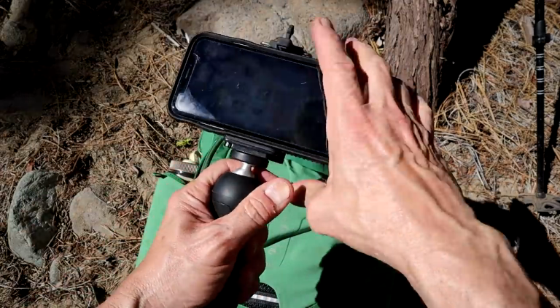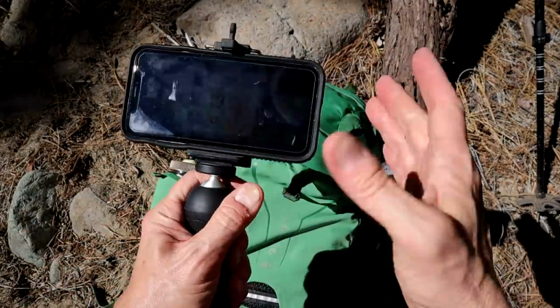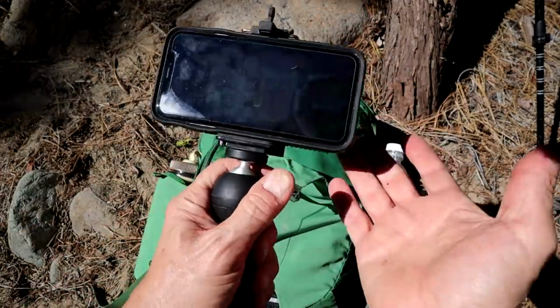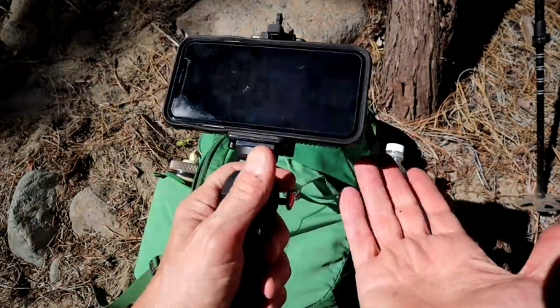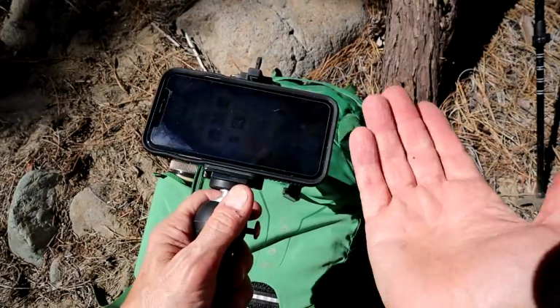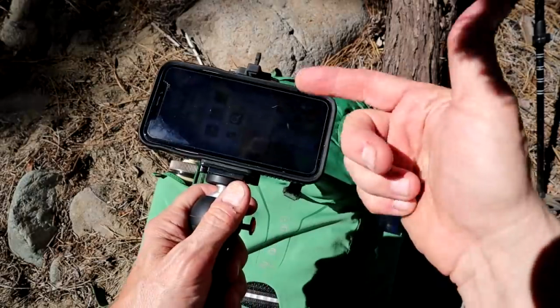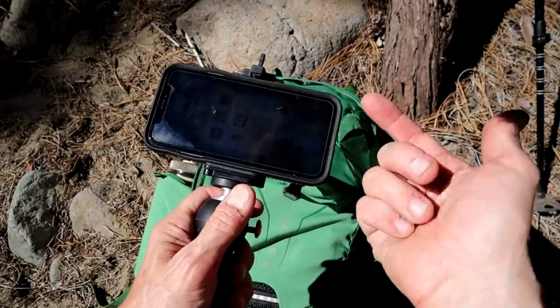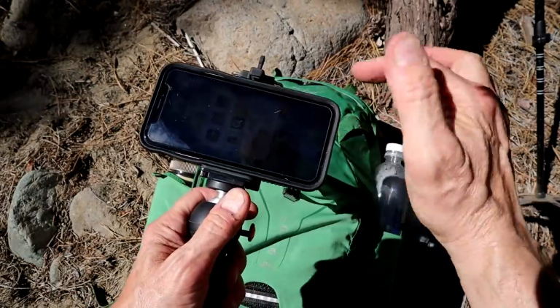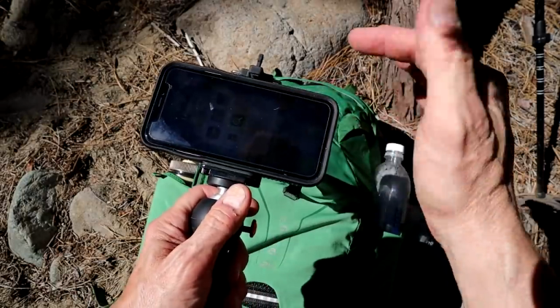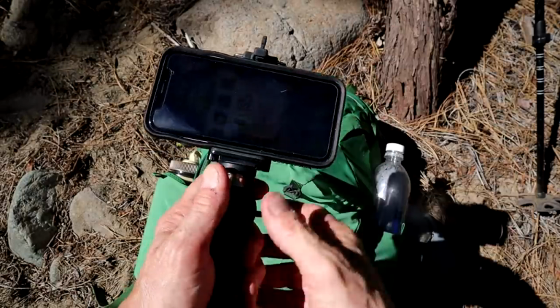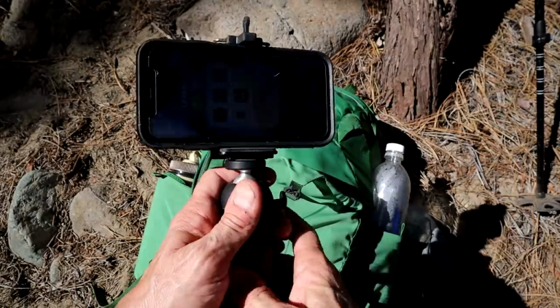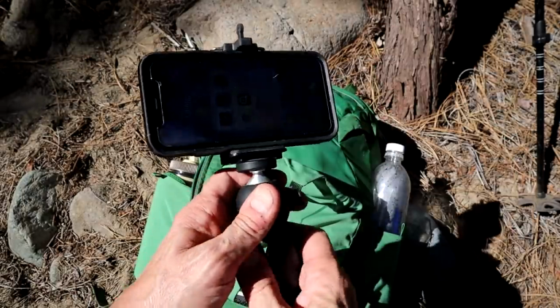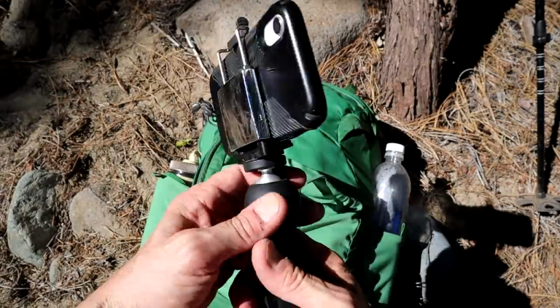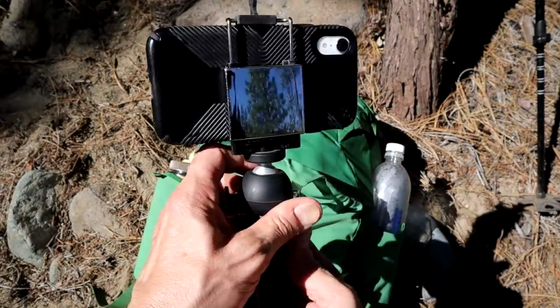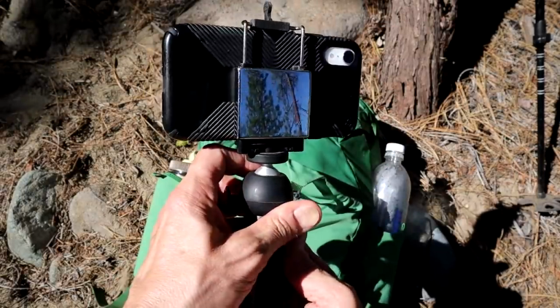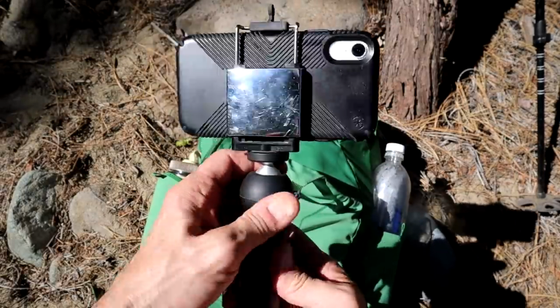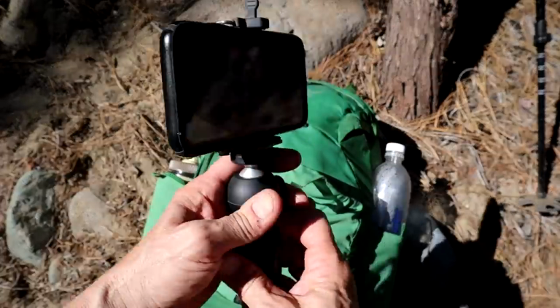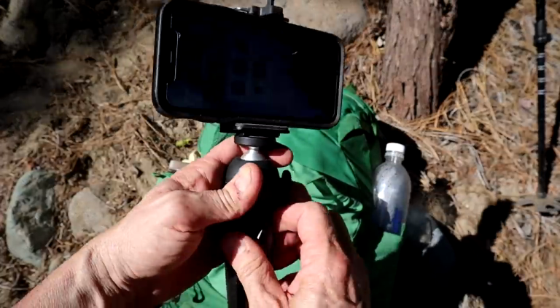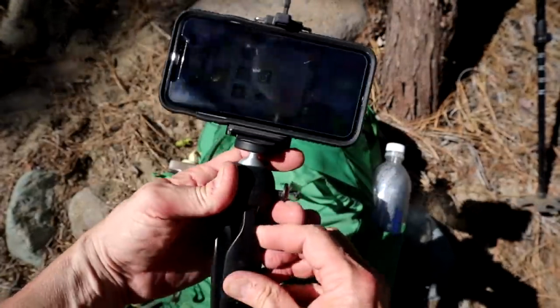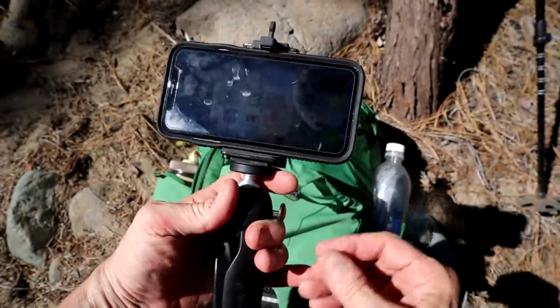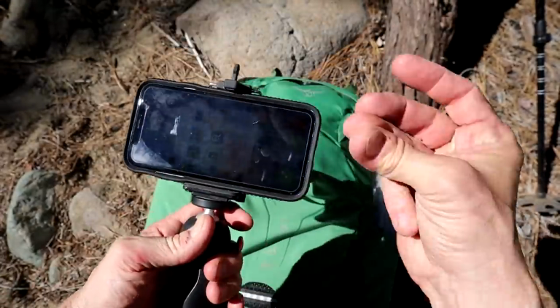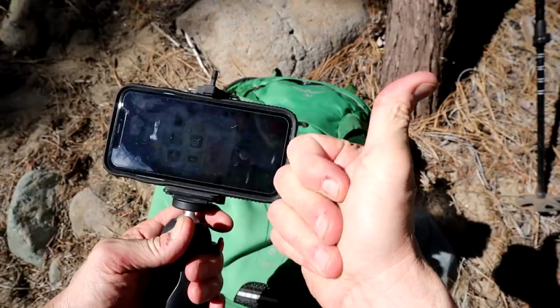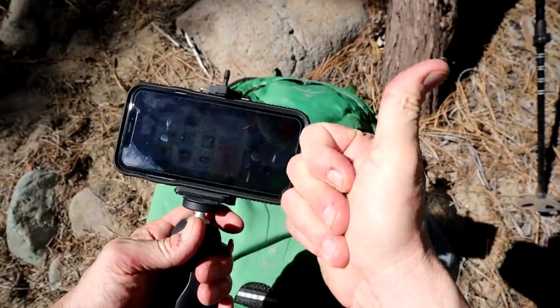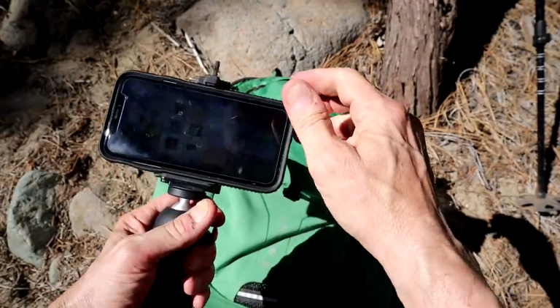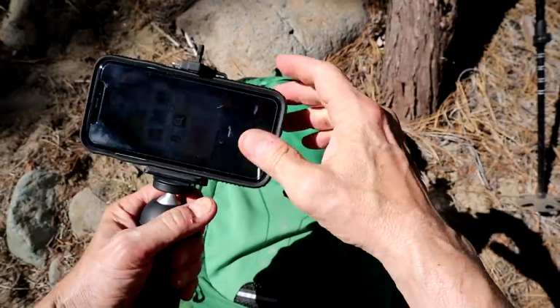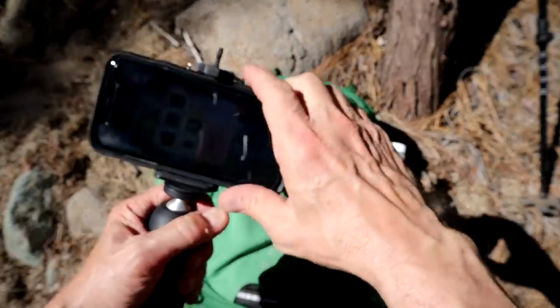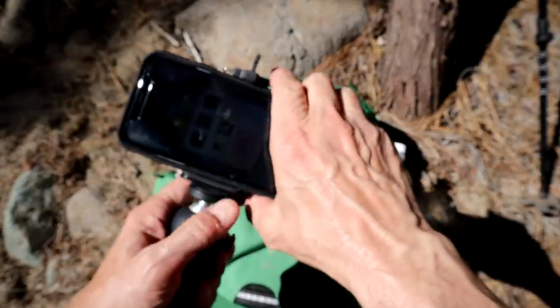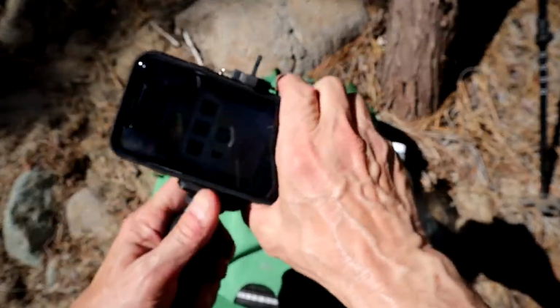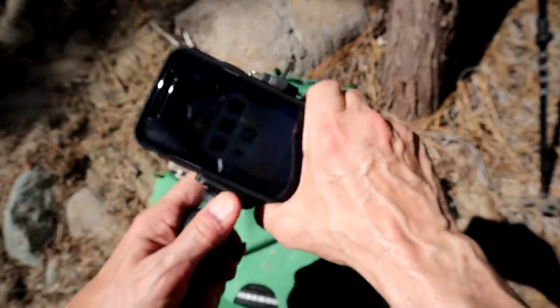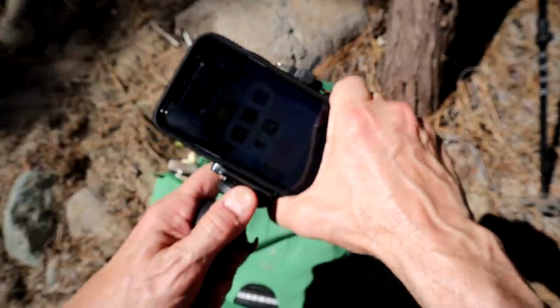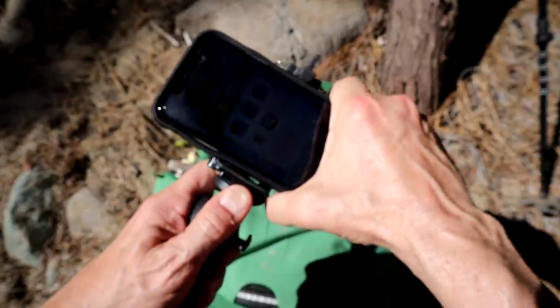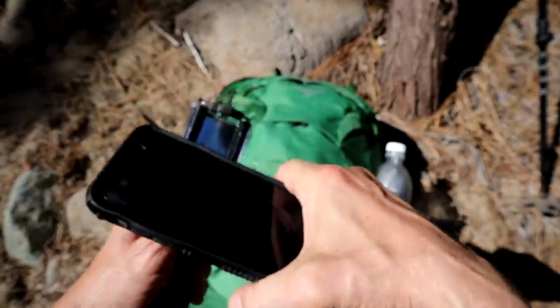And if you want to do a self-timer, you can just walk in front of it and voila — got some nice pics for Instagram and Facebook.